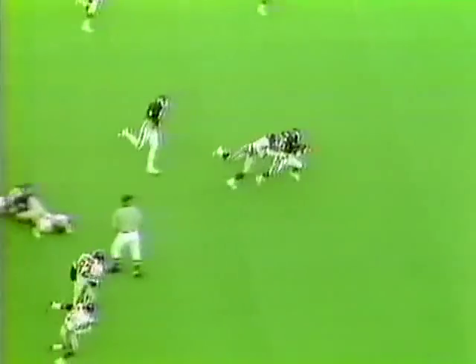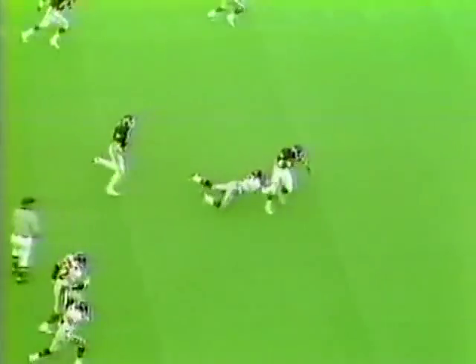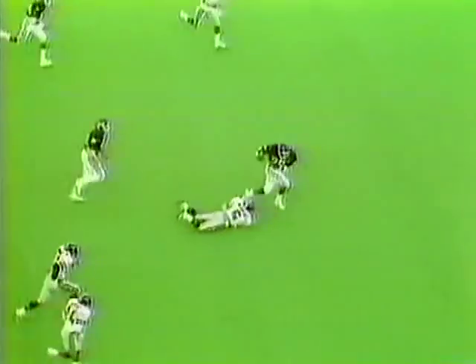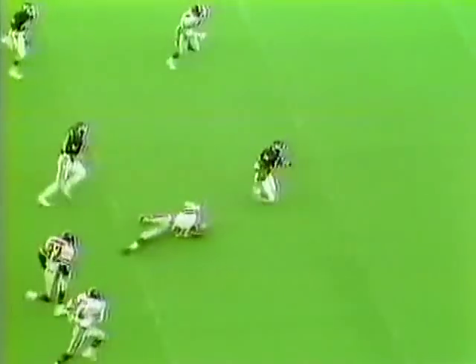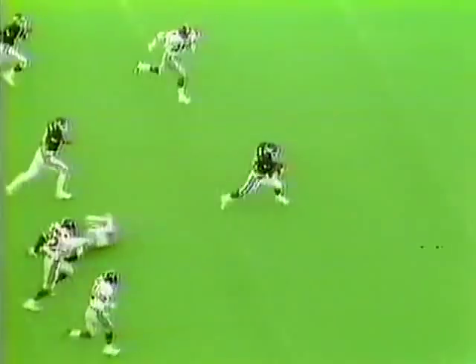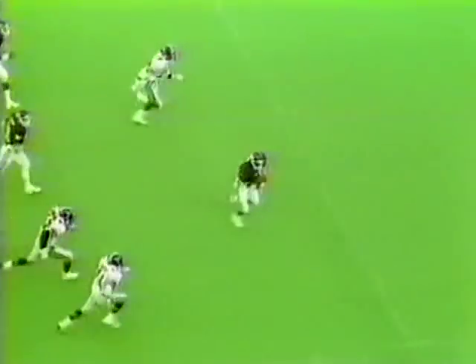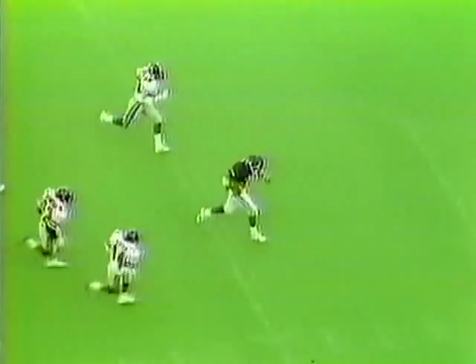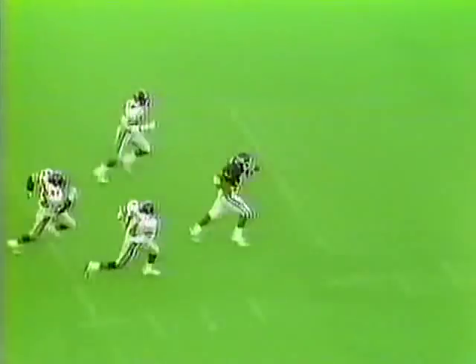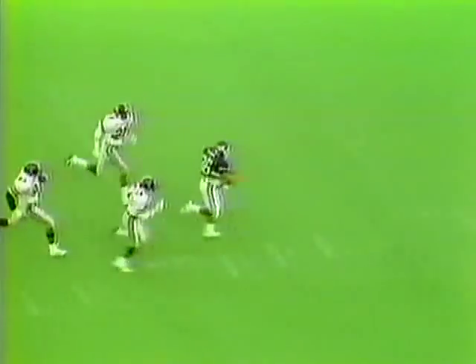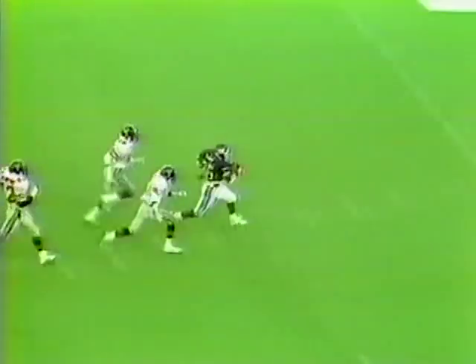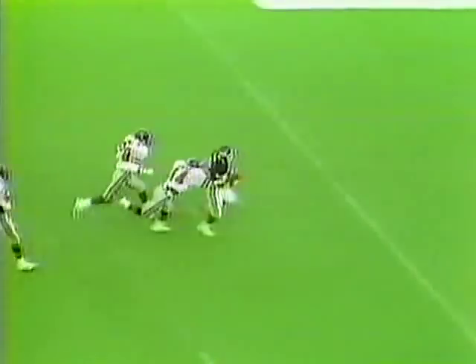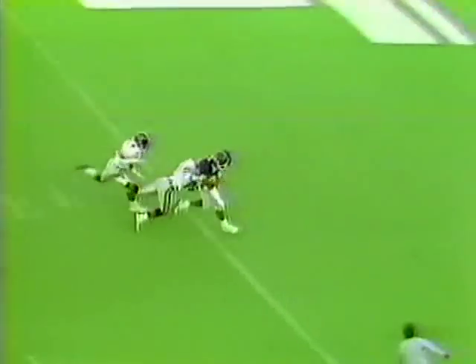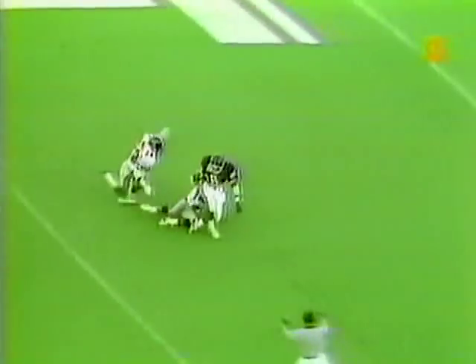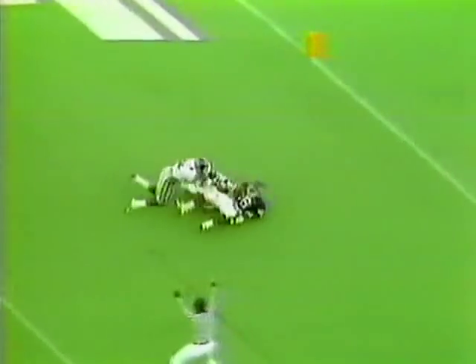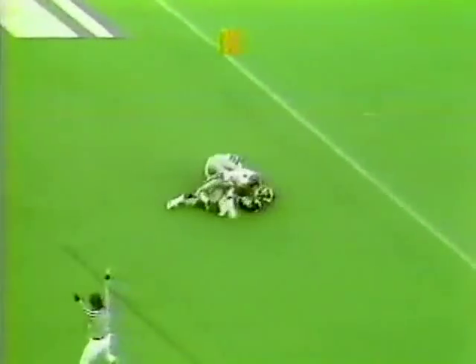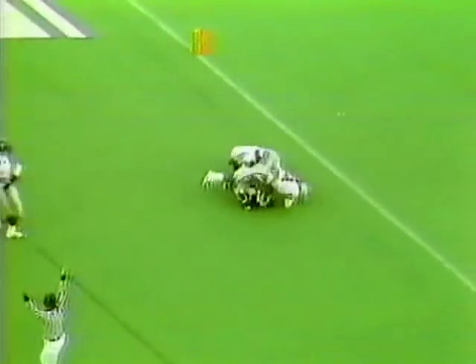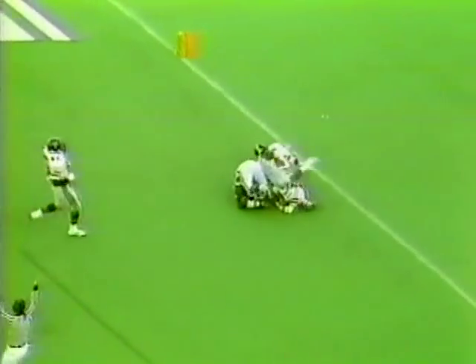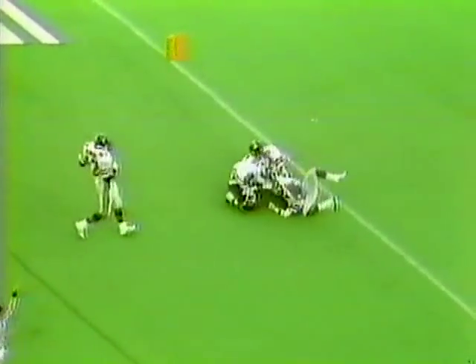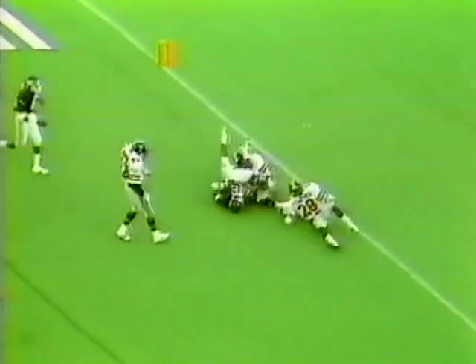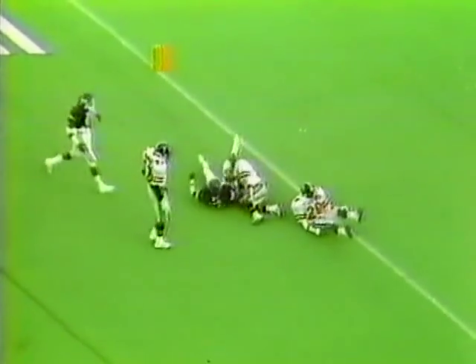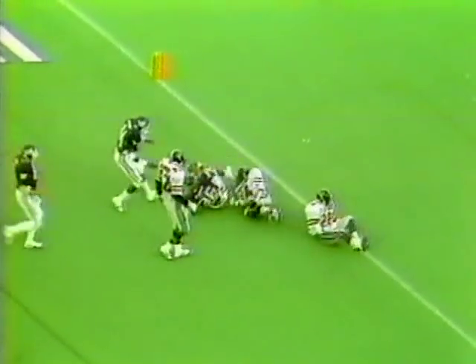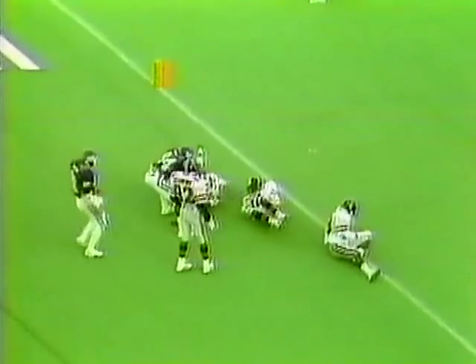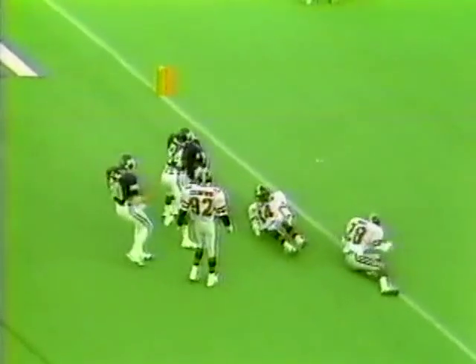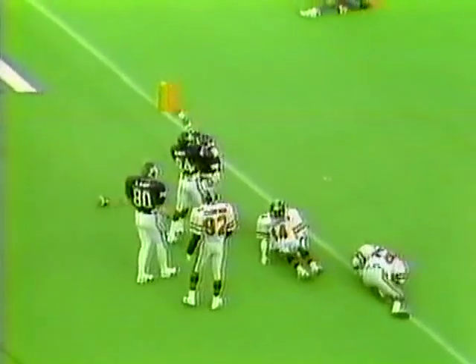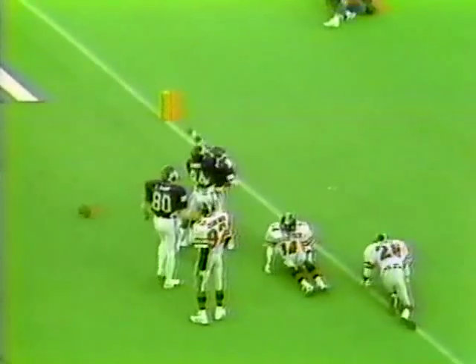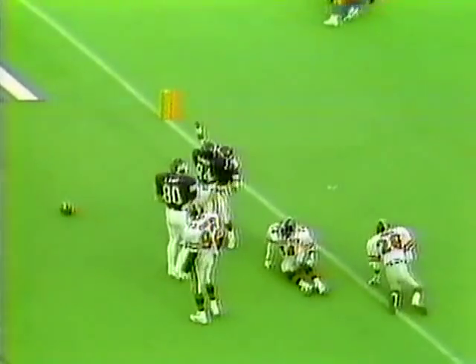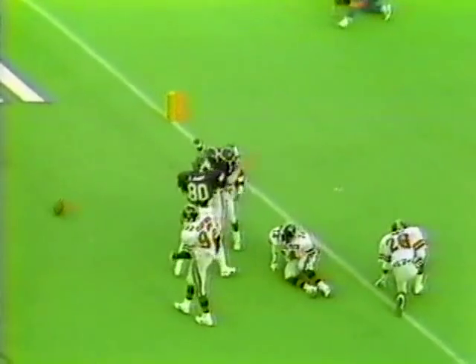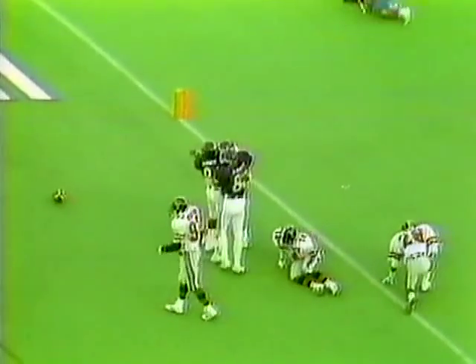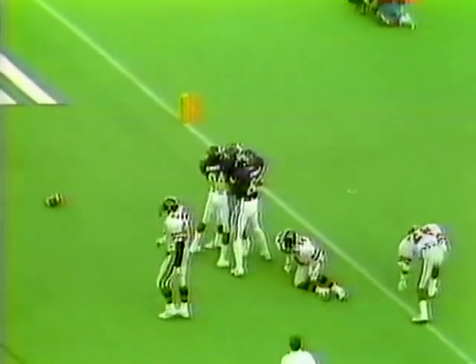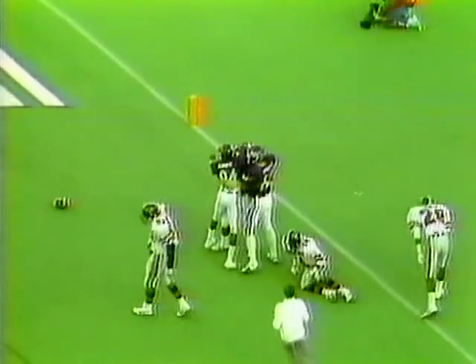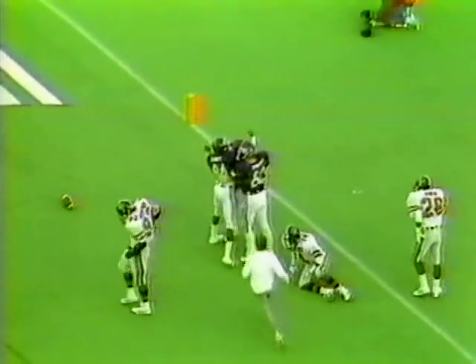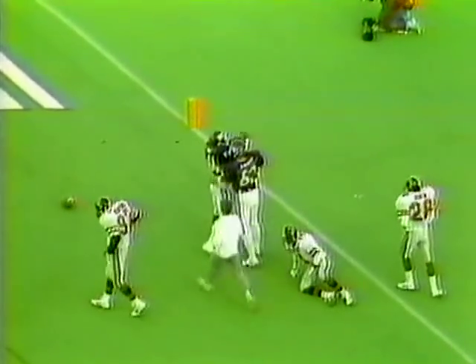Here again, Kenneth Davis breaks it right up the middle, breaks the tackle there on the free safety, turns on the burners, and he's in for the touchdown. Was that ever a great play by KD — a 39-yard touchdown run.